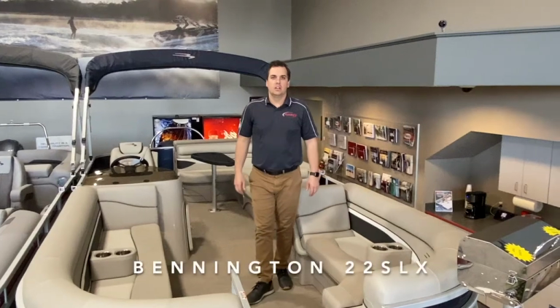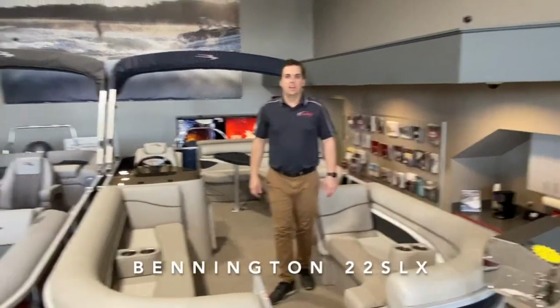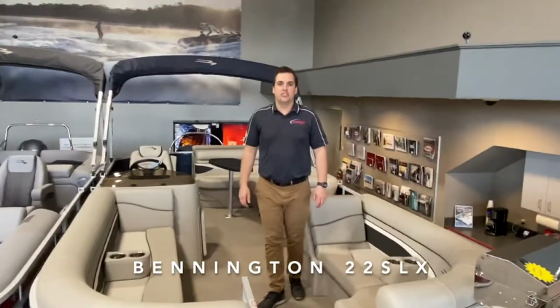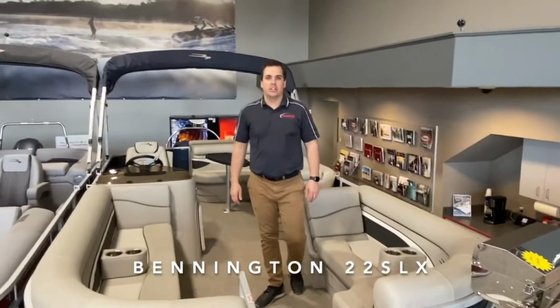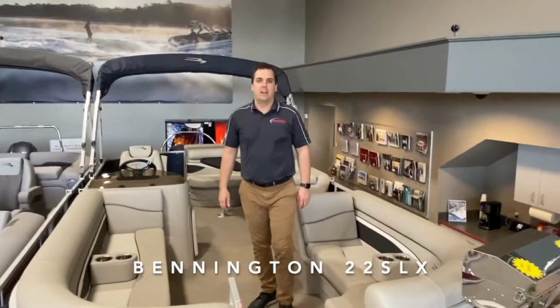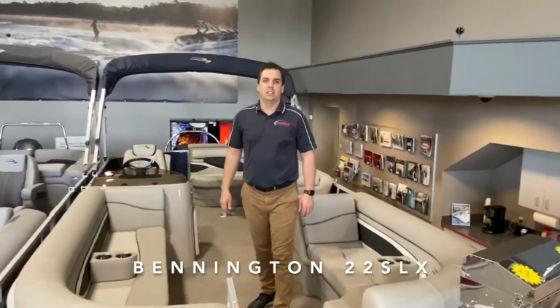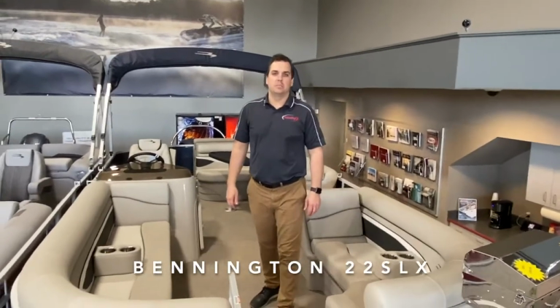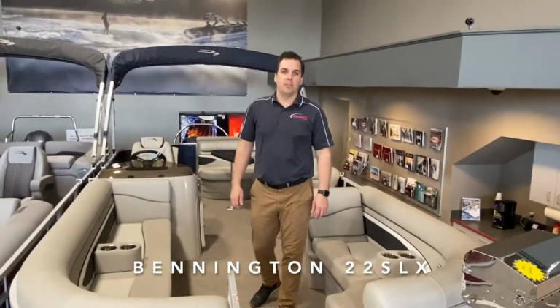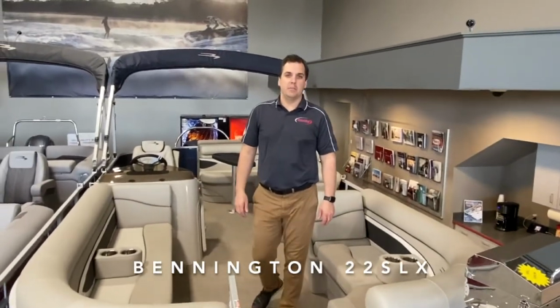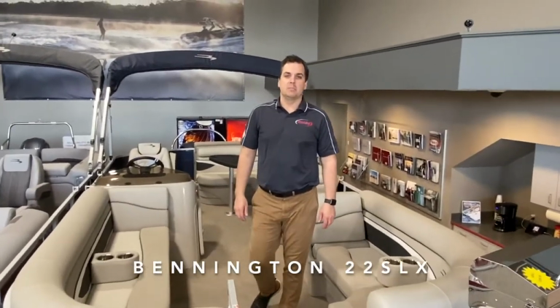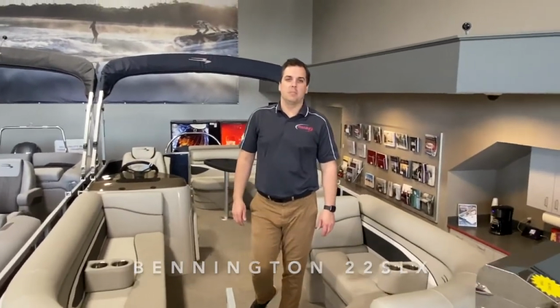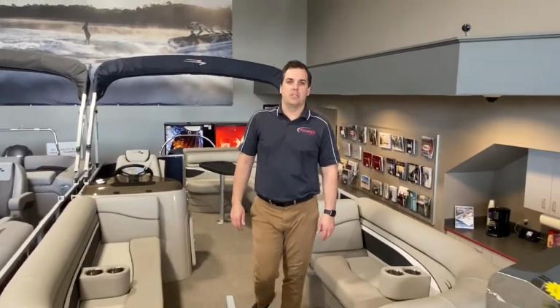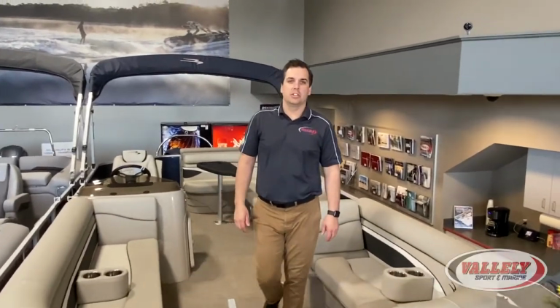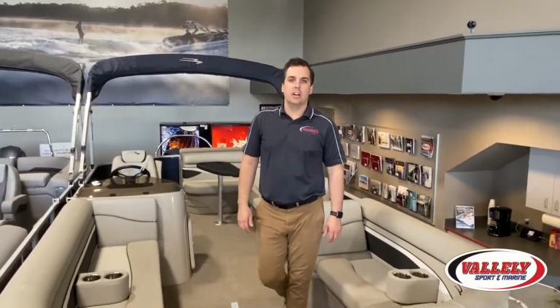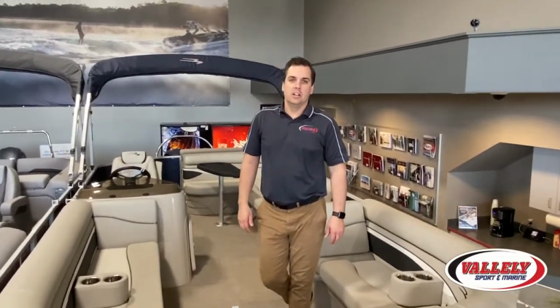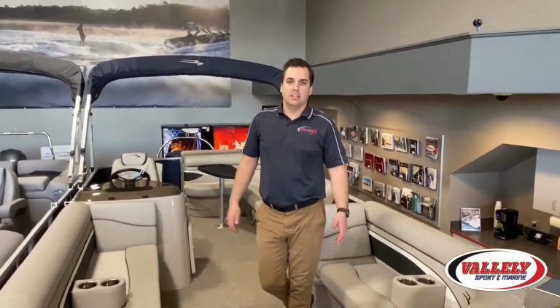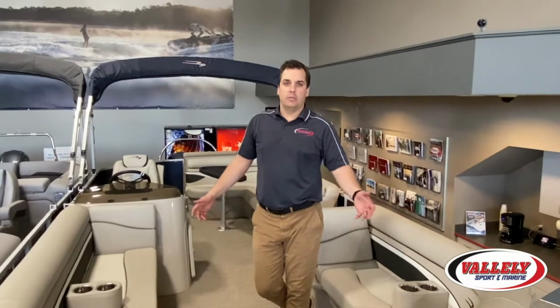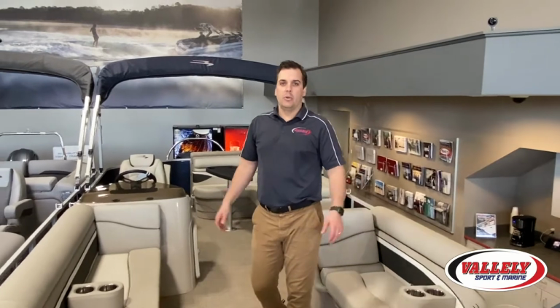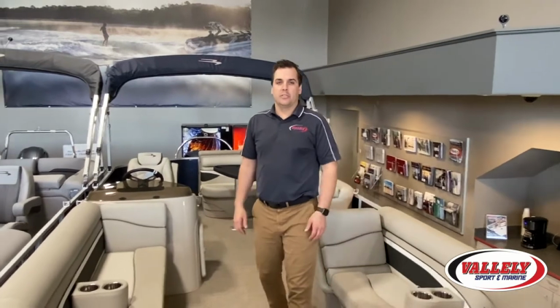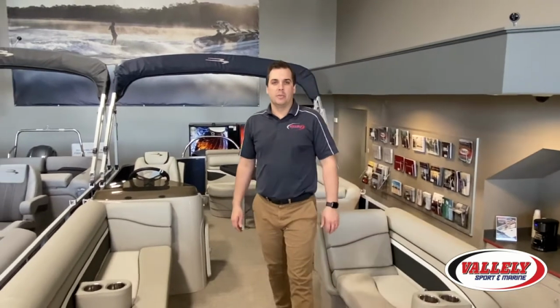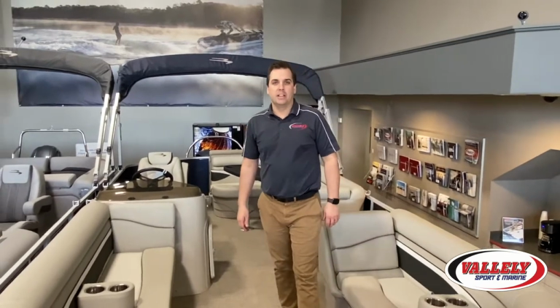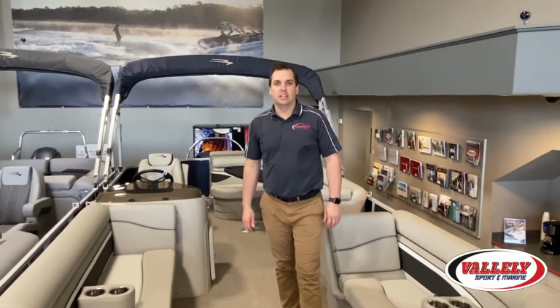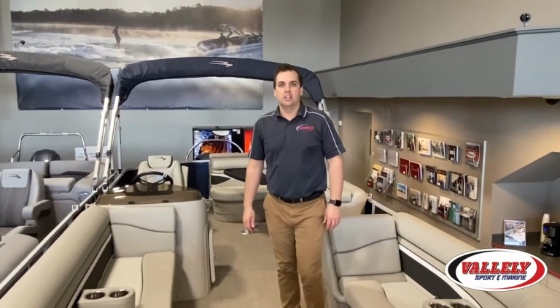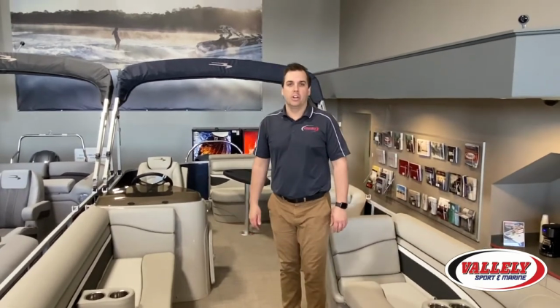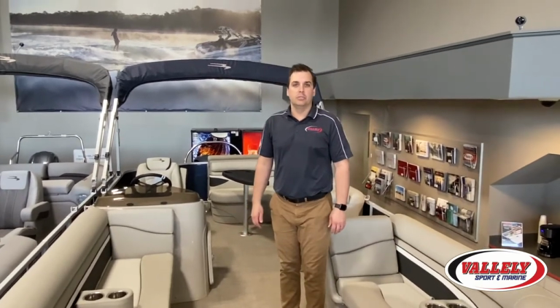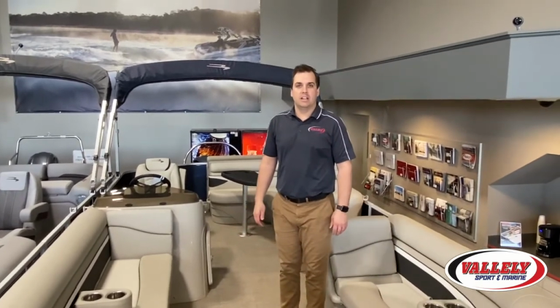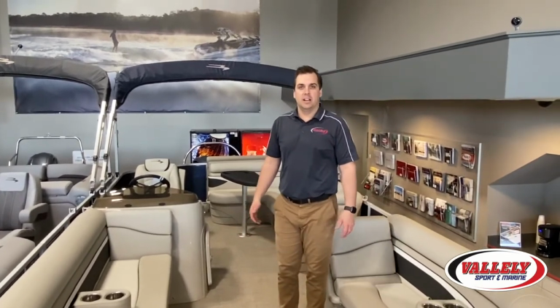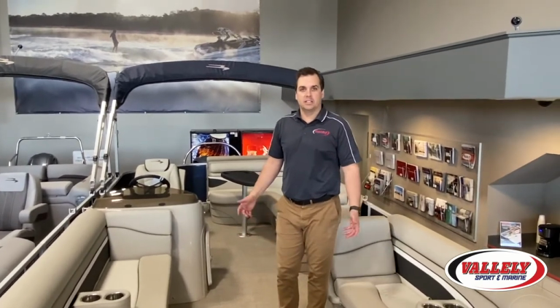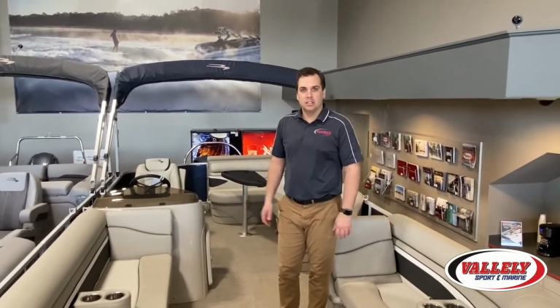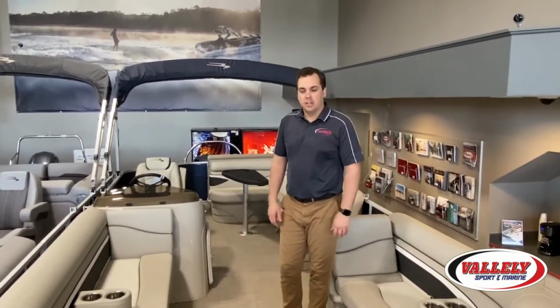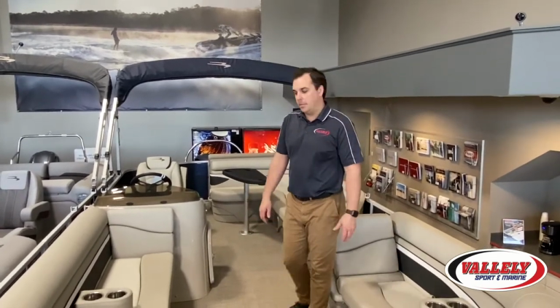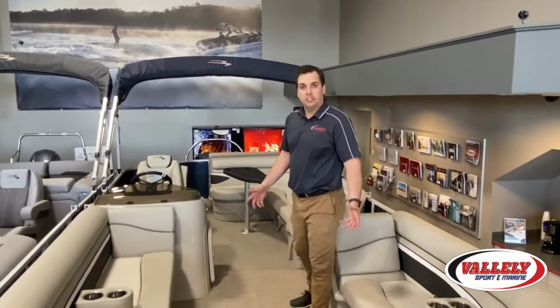Hey there, Josh from Vallely Sport Marine in Bismarck and Minot, North Dakota. Today we'll do a walkthrough of the Bennington 22 SLX pontoon.